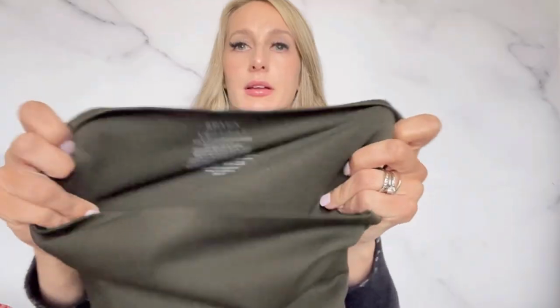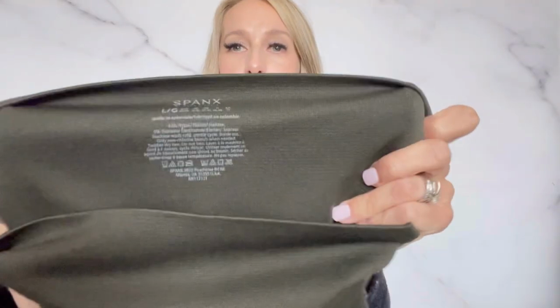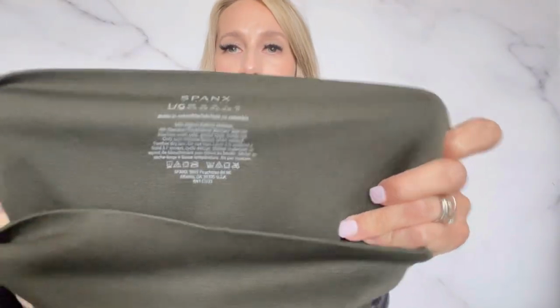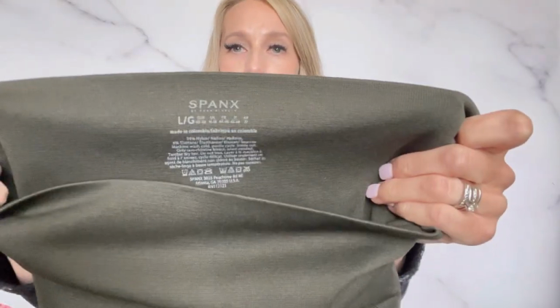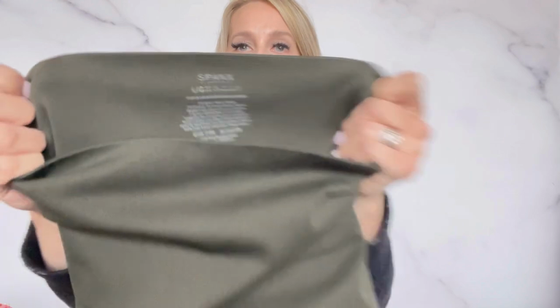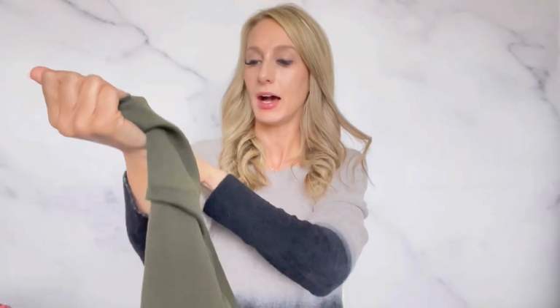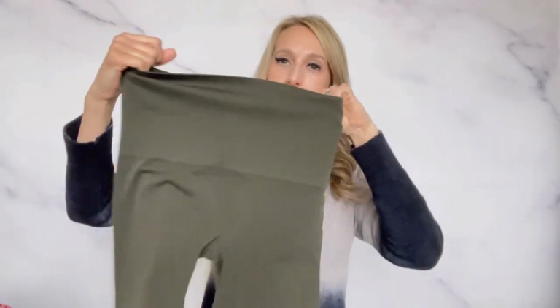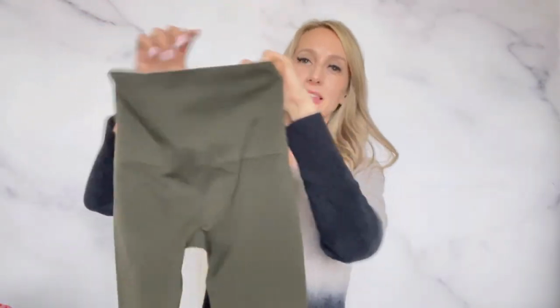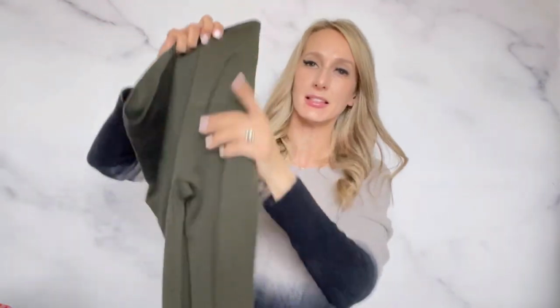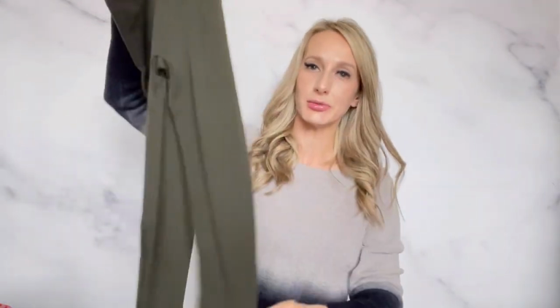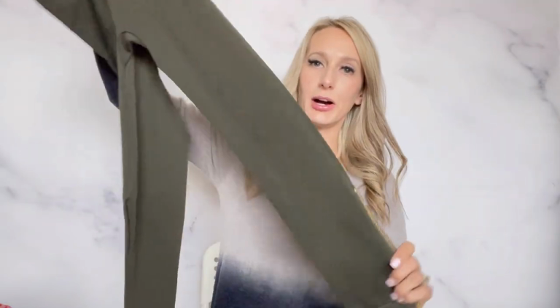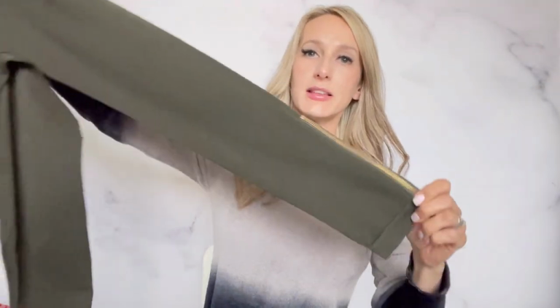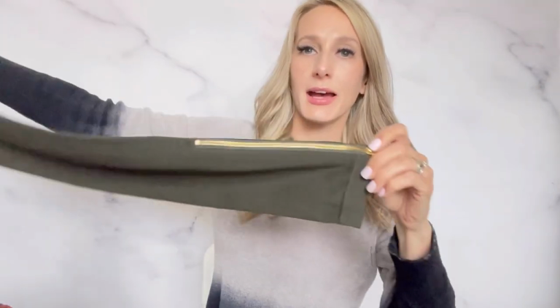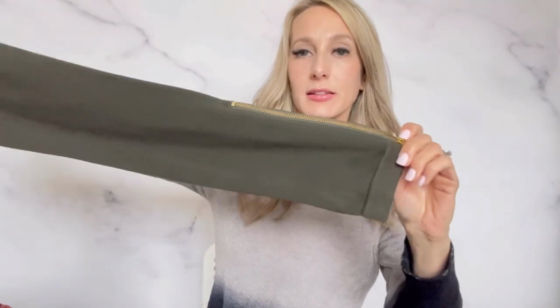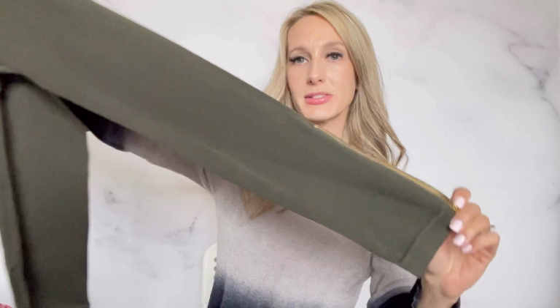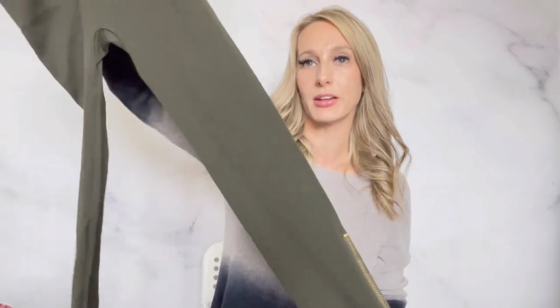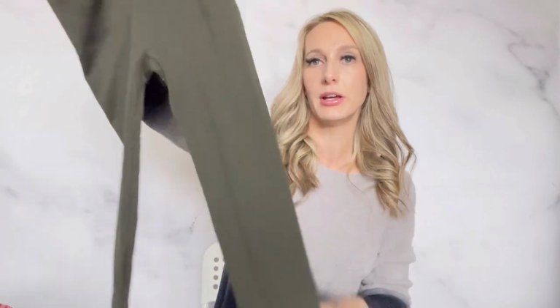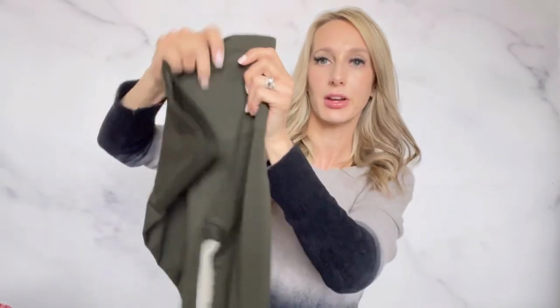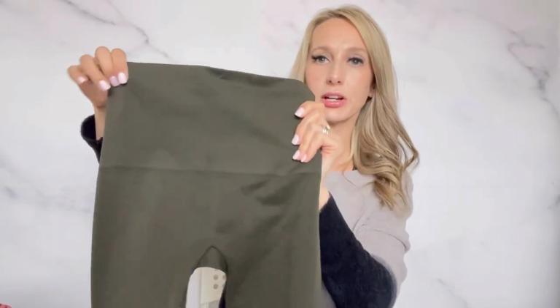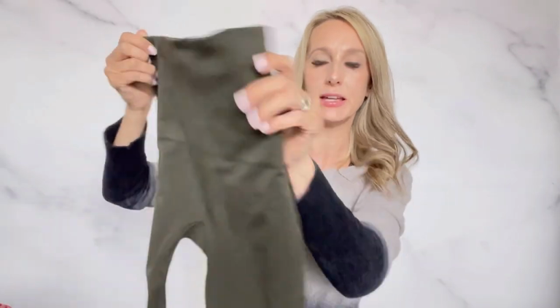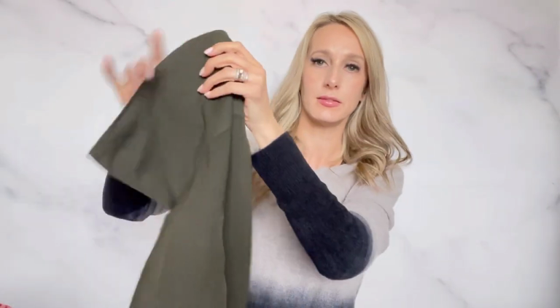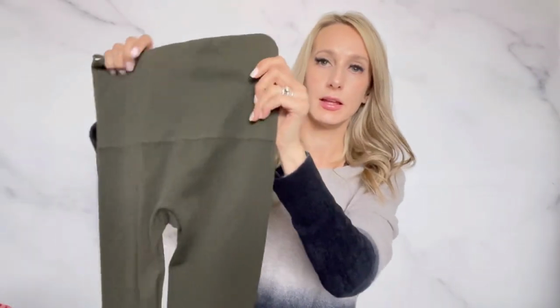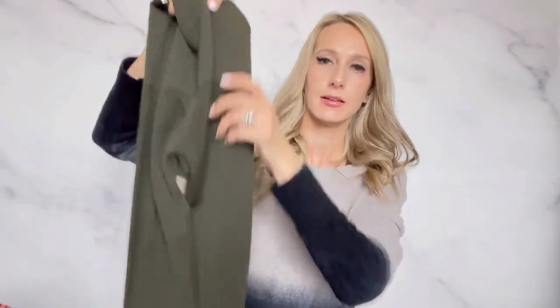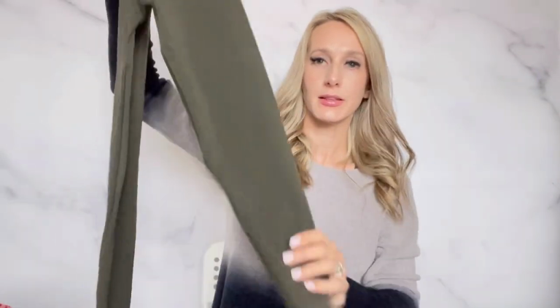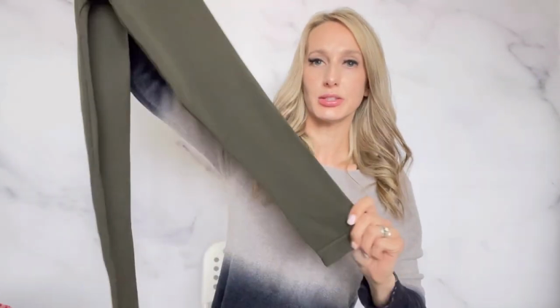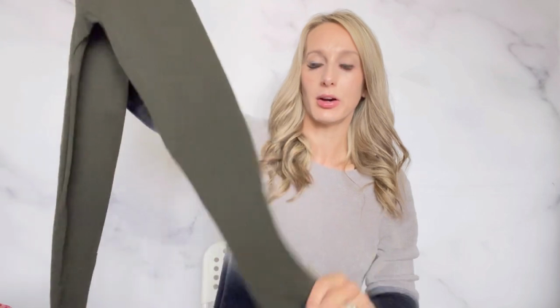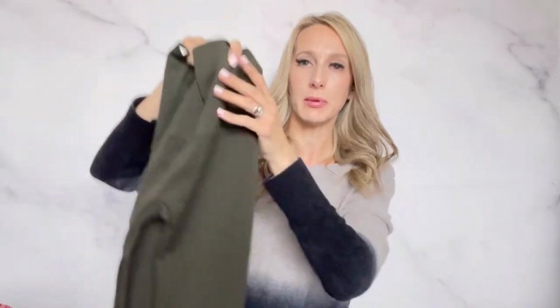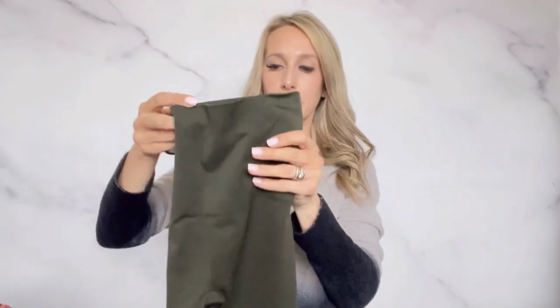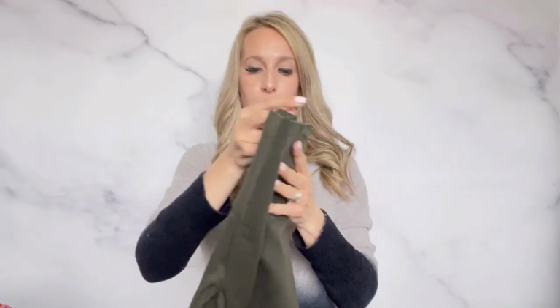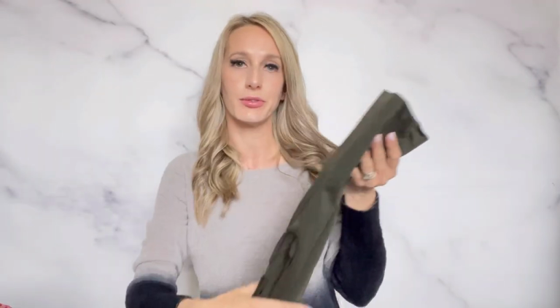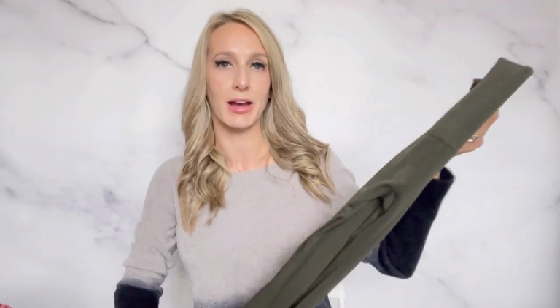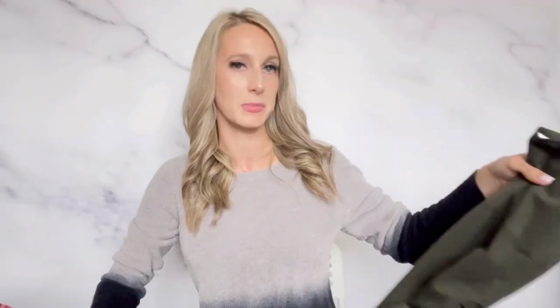And Spanx — these are the seamless leggings. These always do really well. This pair has little zippers at the ankle and they're dark green. So these should do well, maybe about $40 to $45 for this pair.